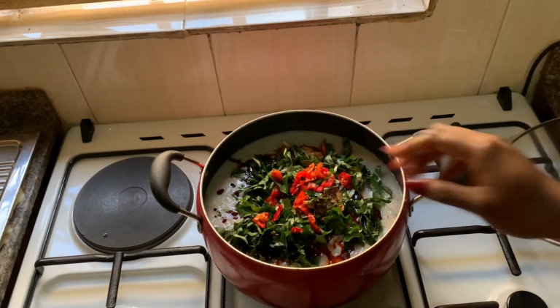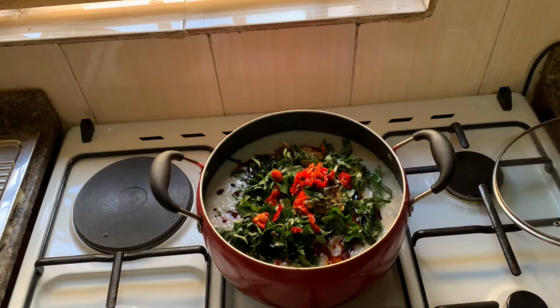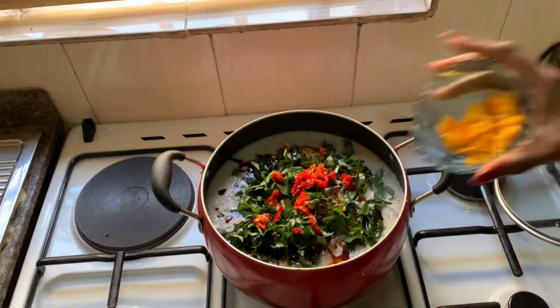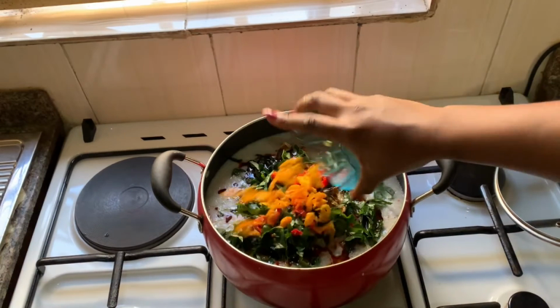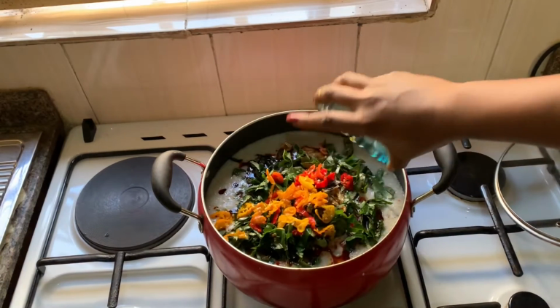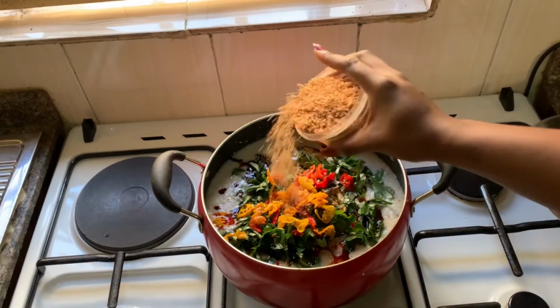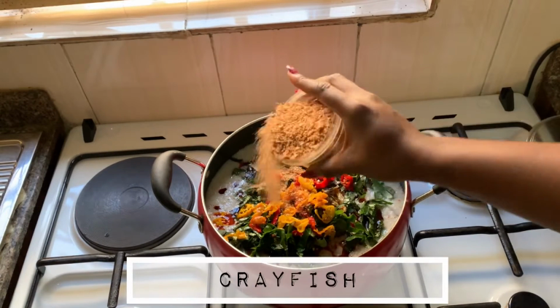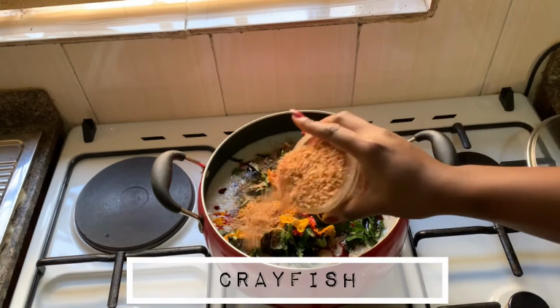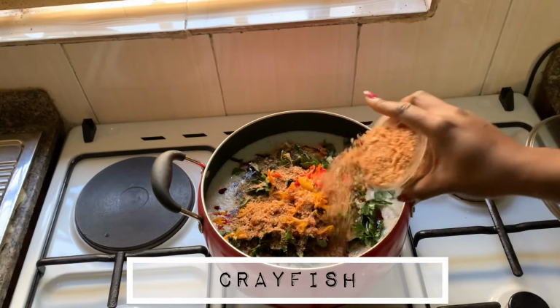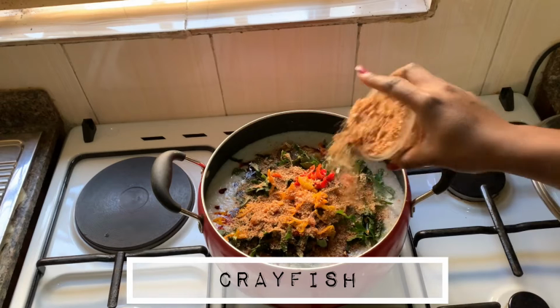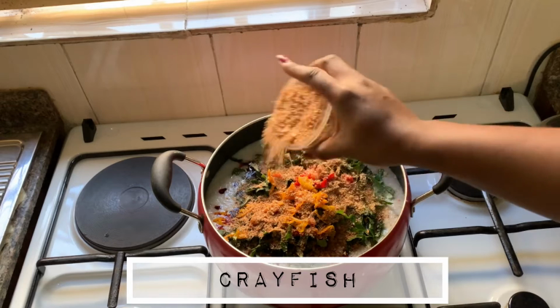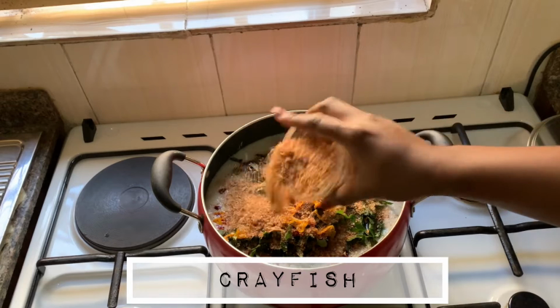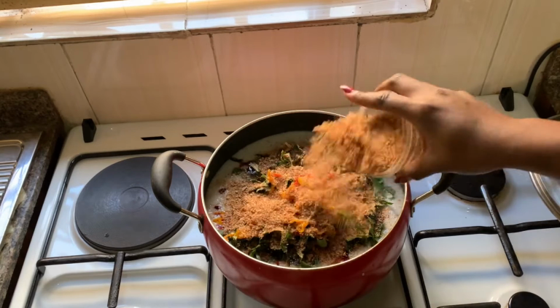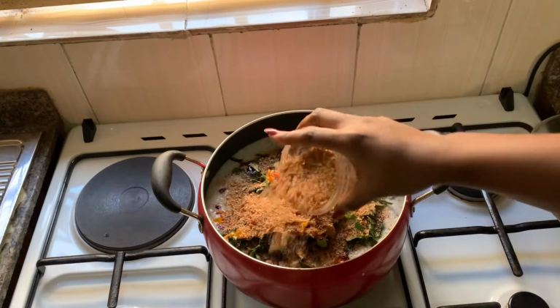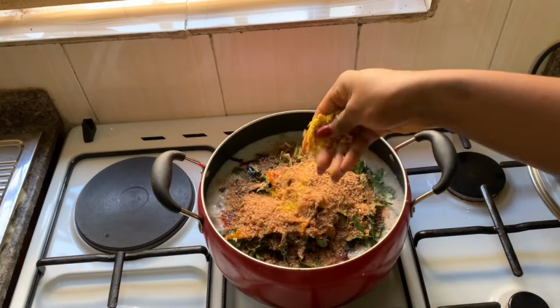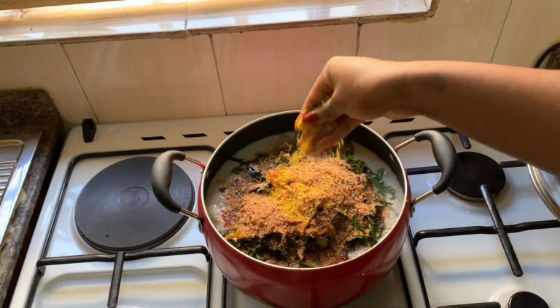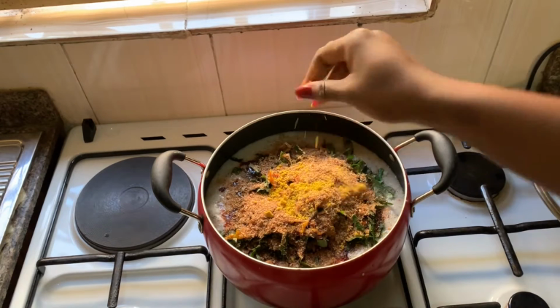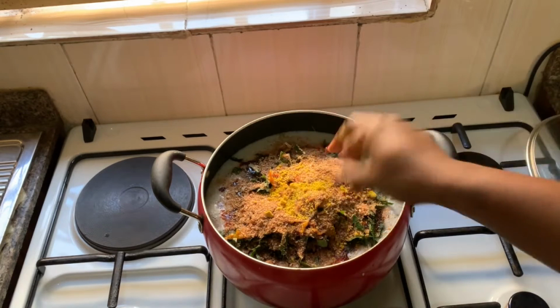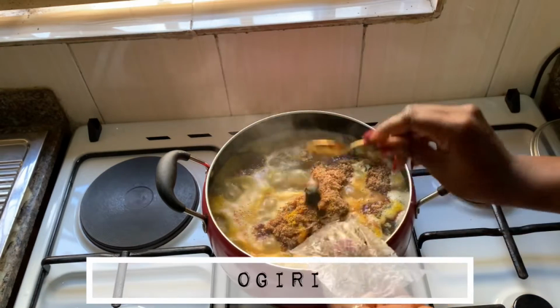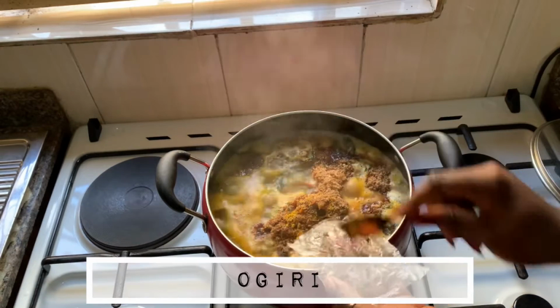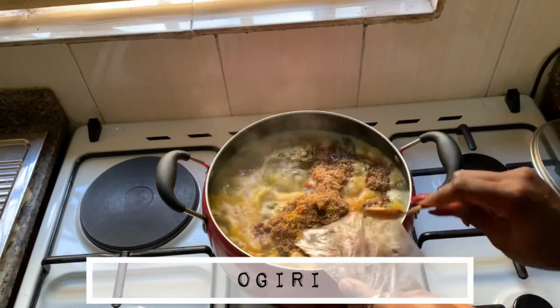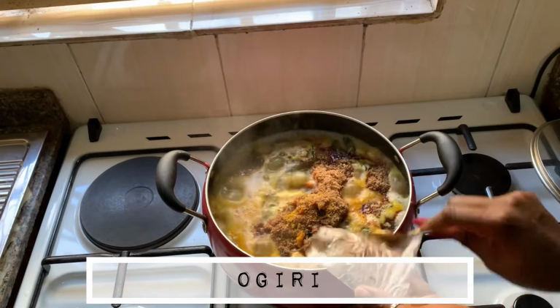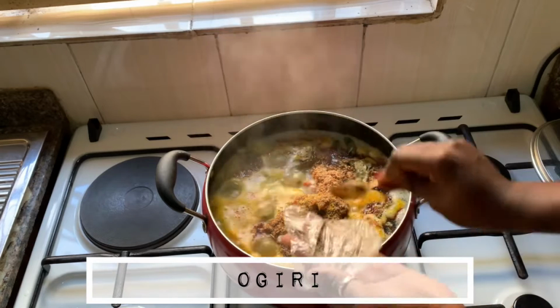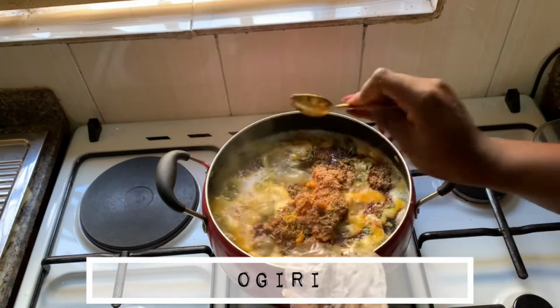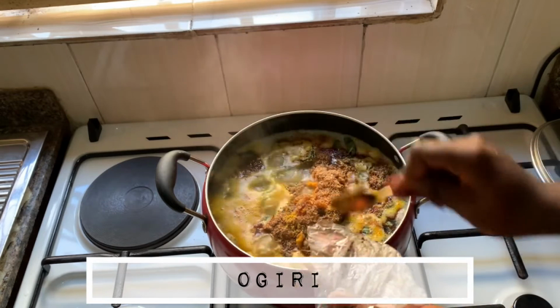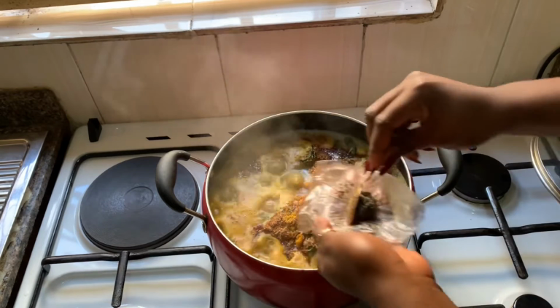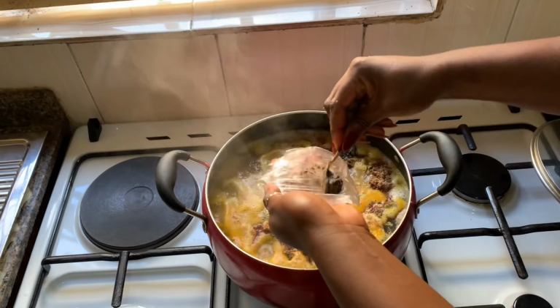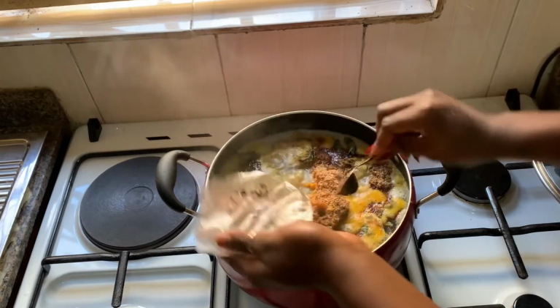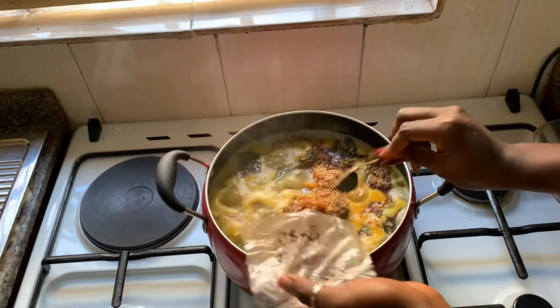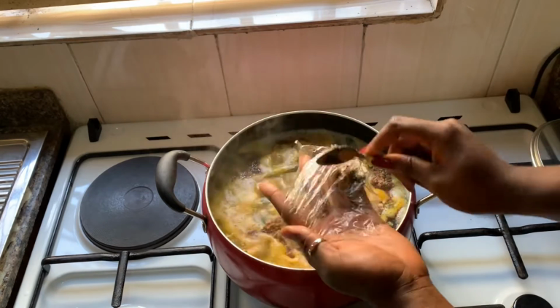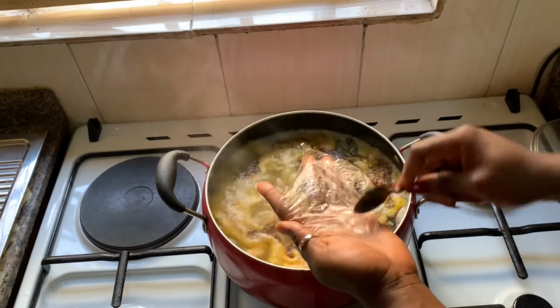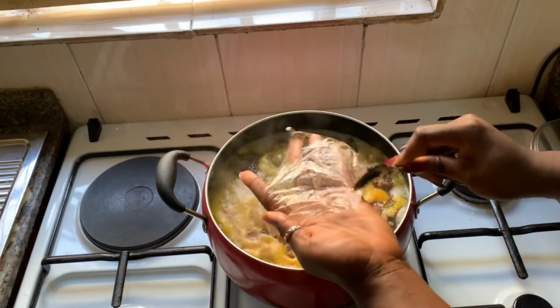I added uziza leaves, more peppers, and crayfish. I adjusted the seasoning and let it boil very, very well. I added Ogiri as well. And I let everything boil properly.